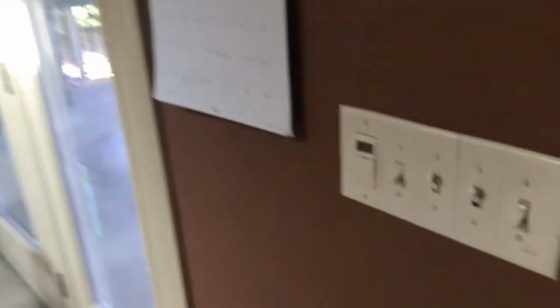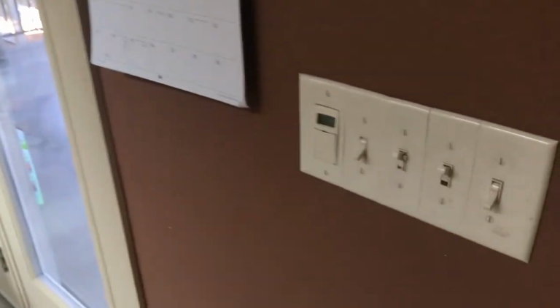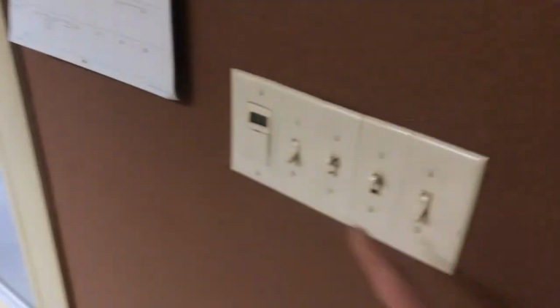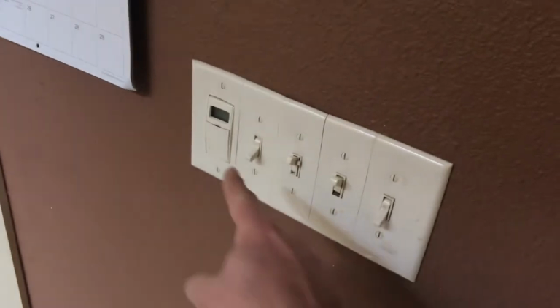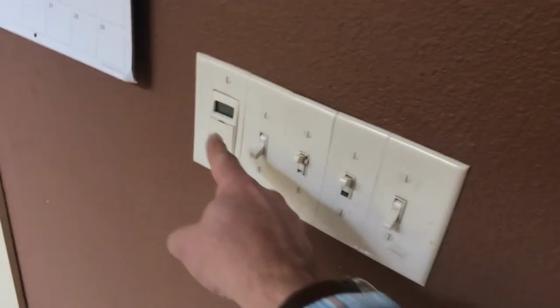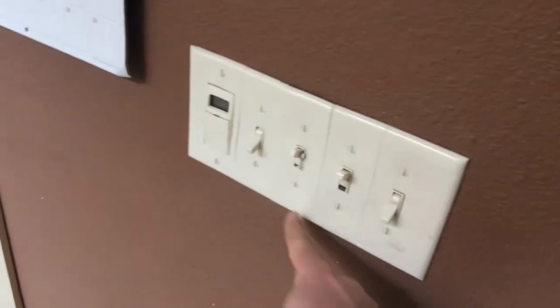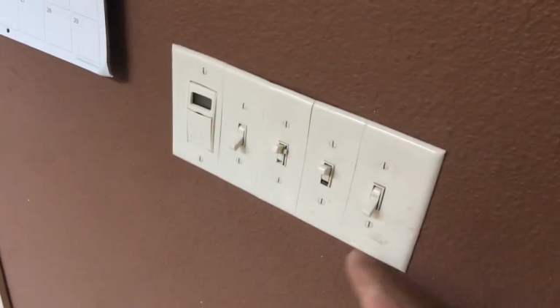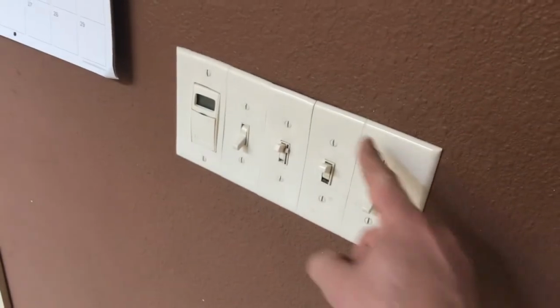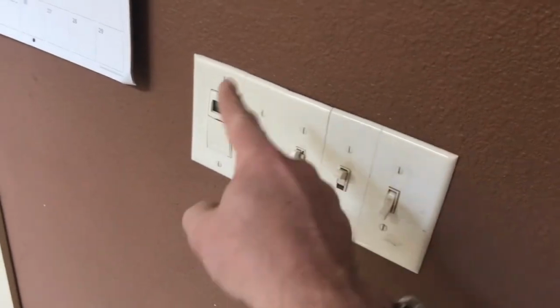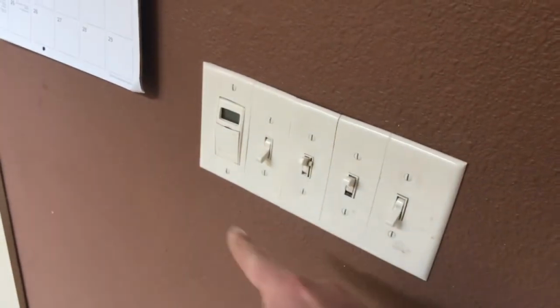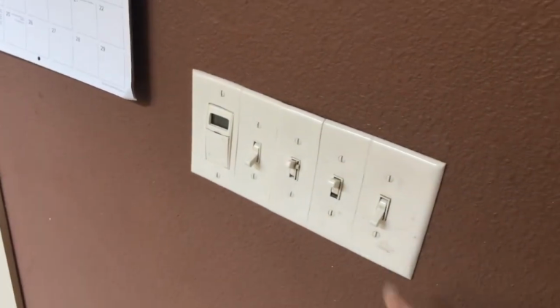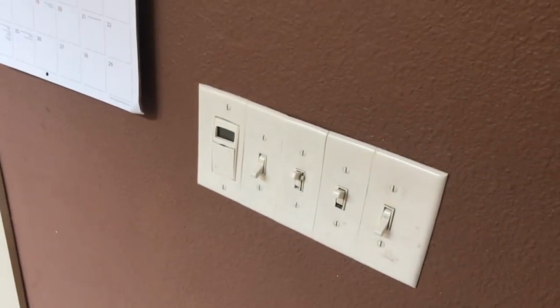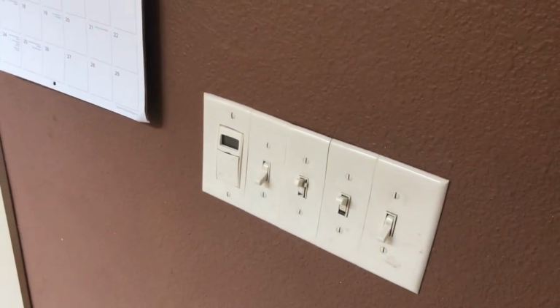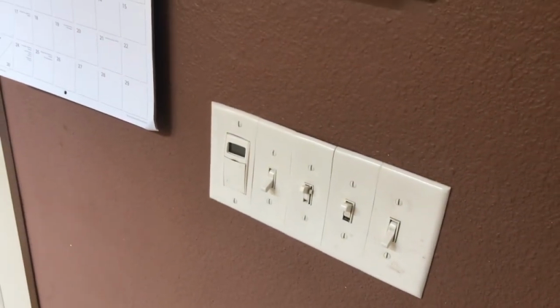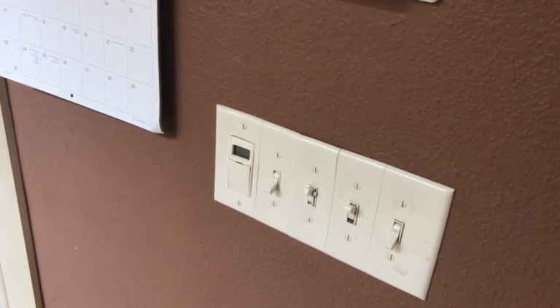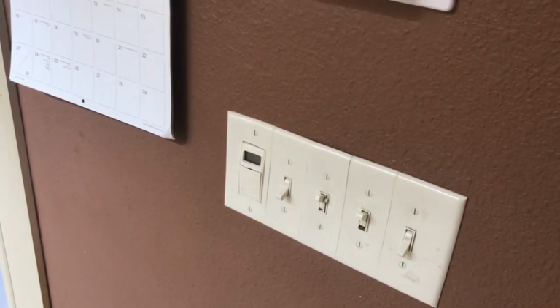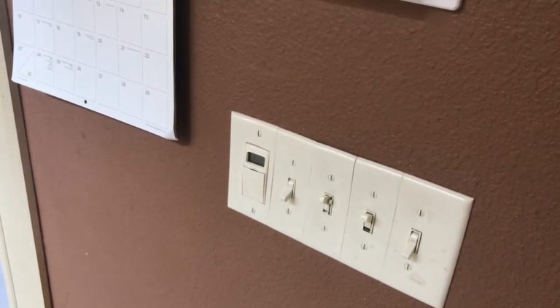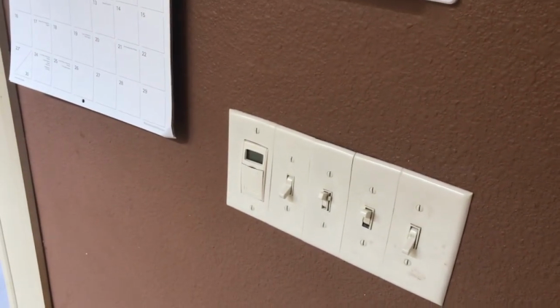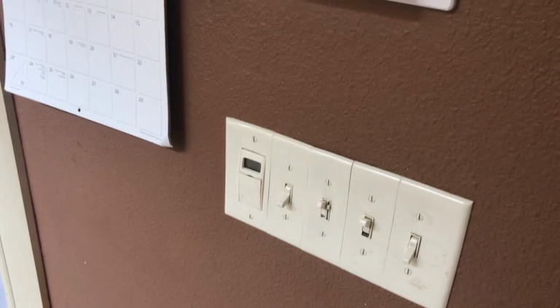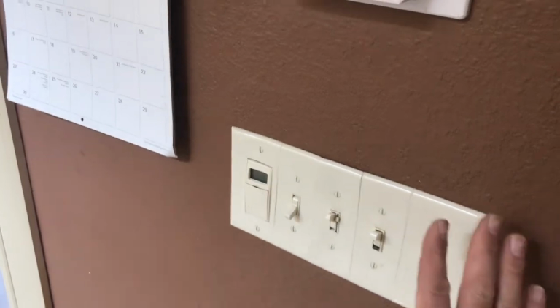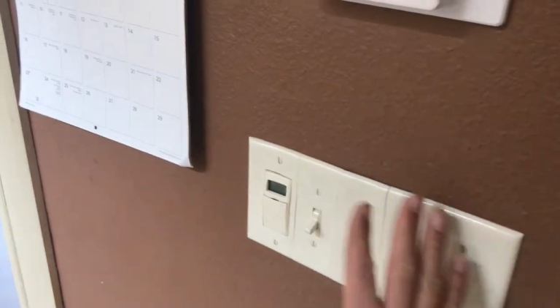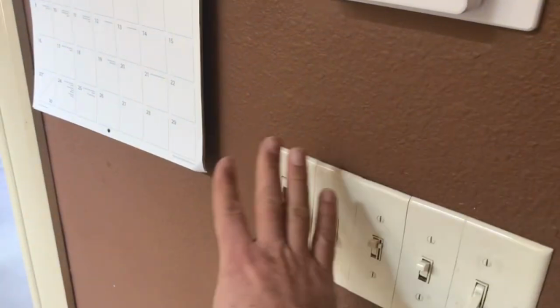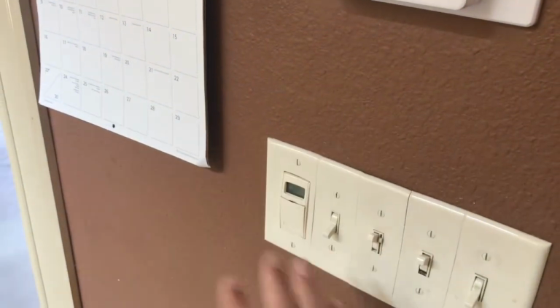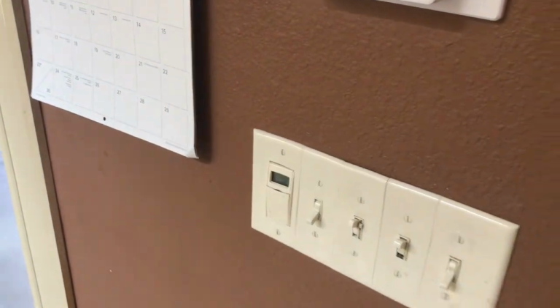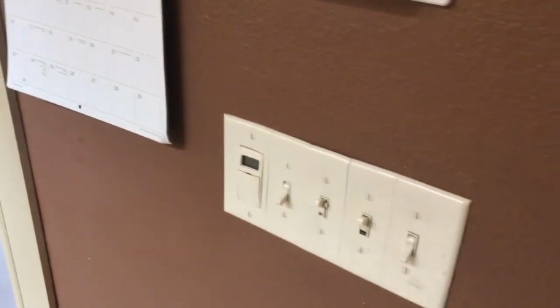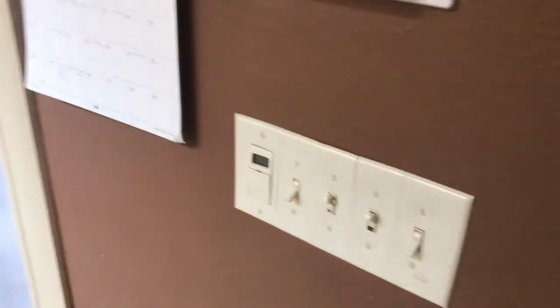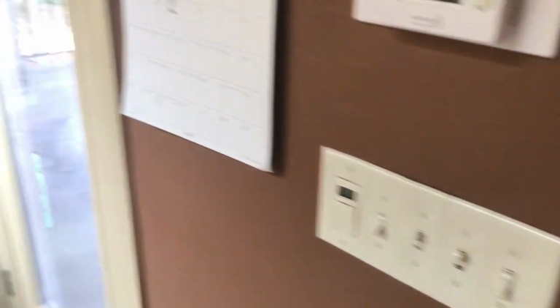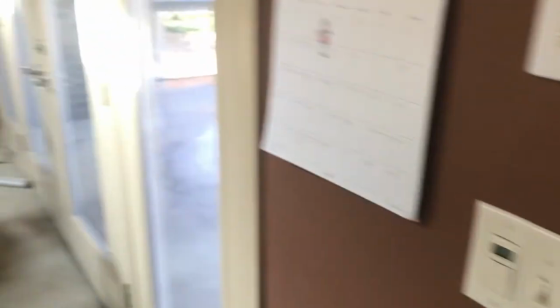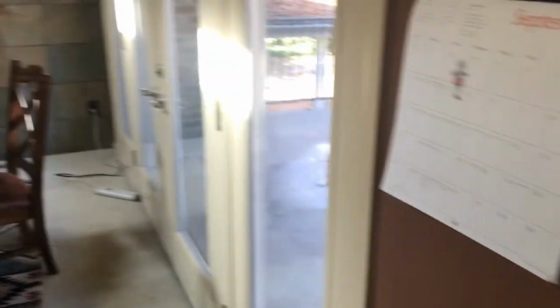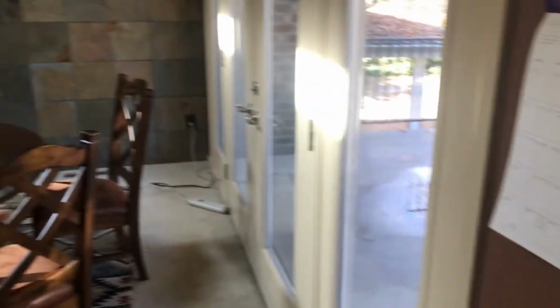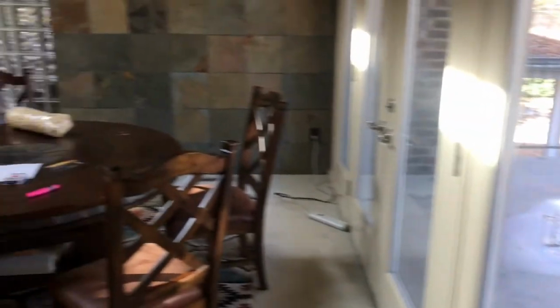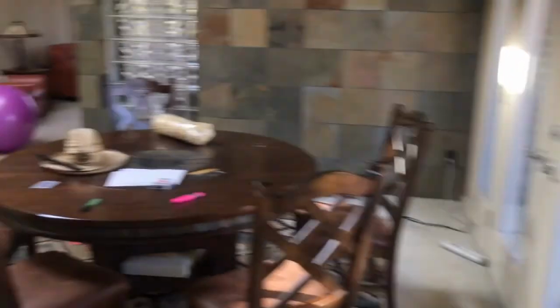These ivory biscuit-coloured light switches — a great little trick to update a home is just to replace these with something more modern. That's not a very expensive thing to do.